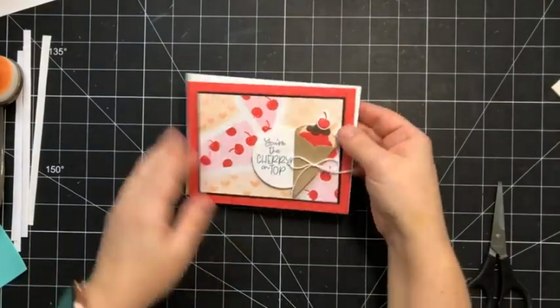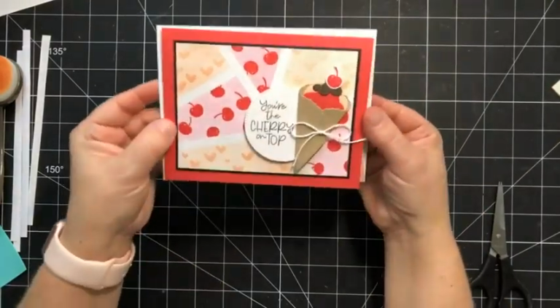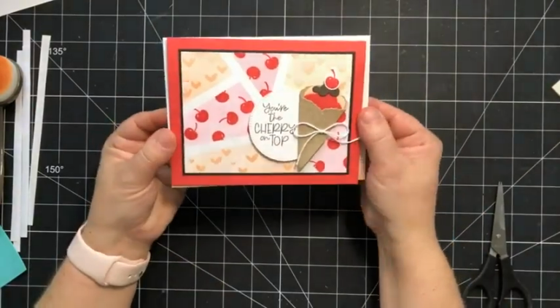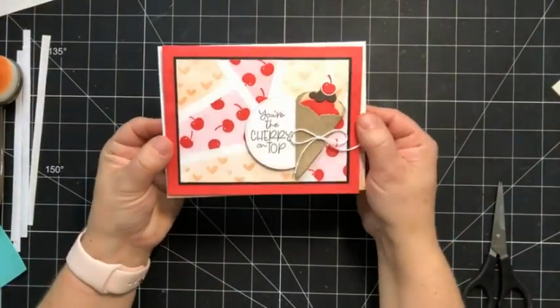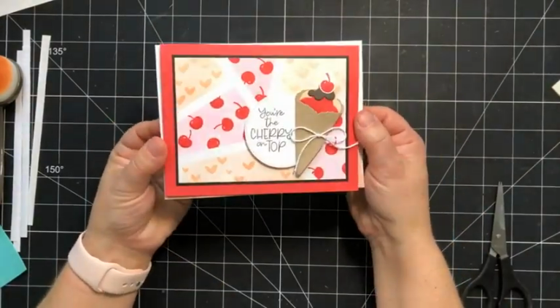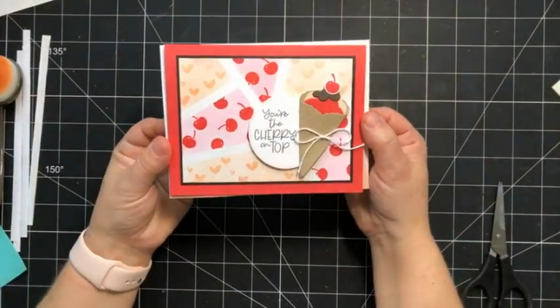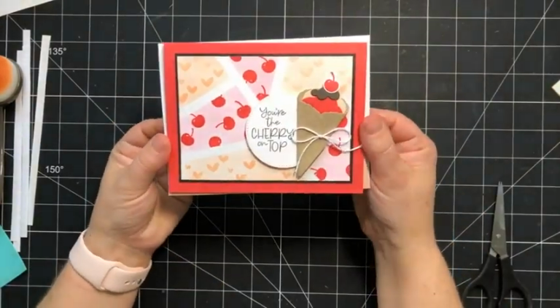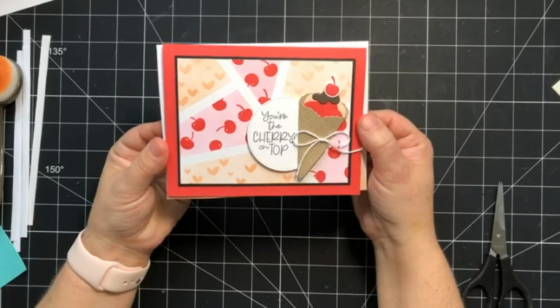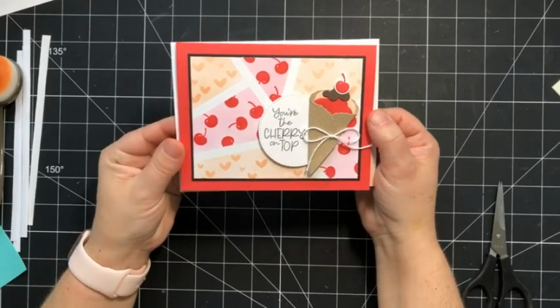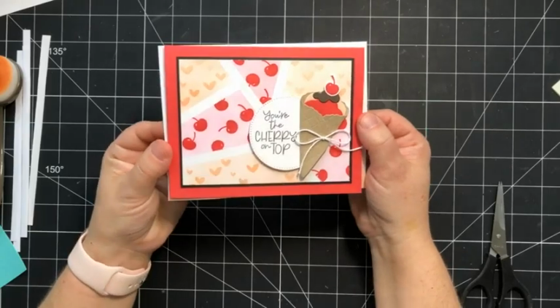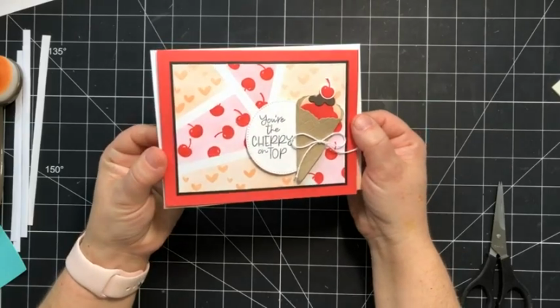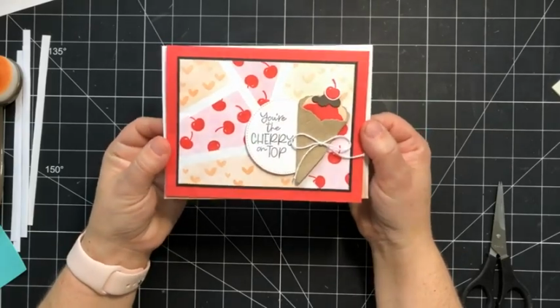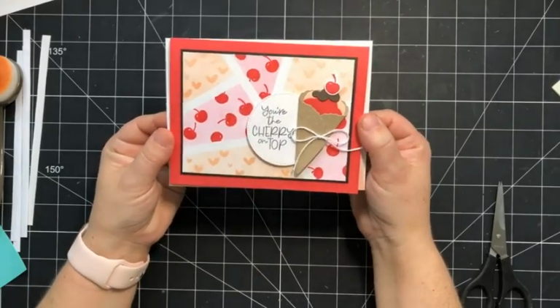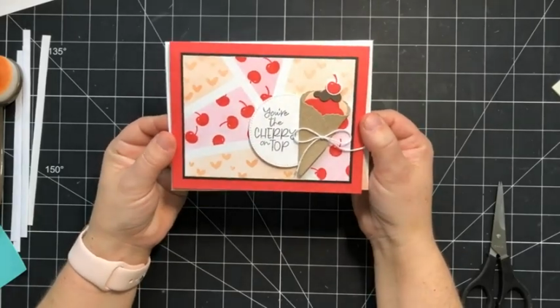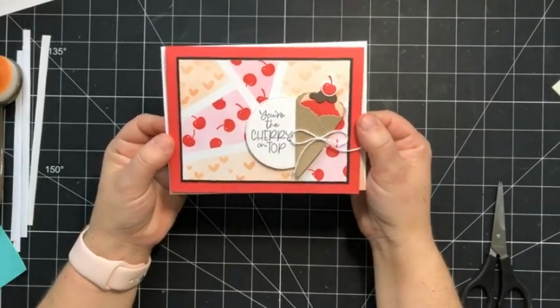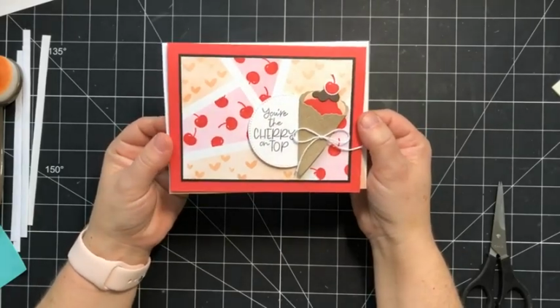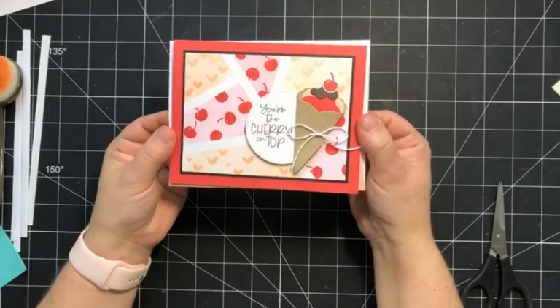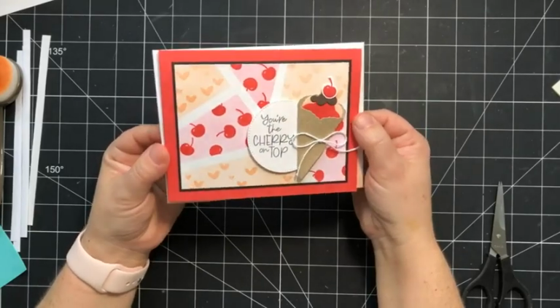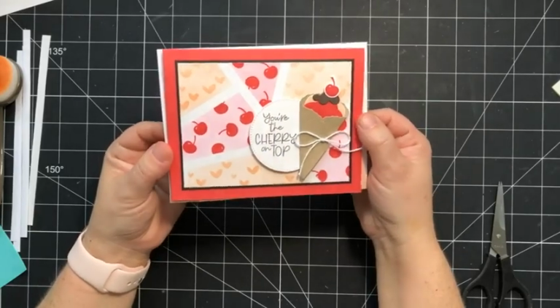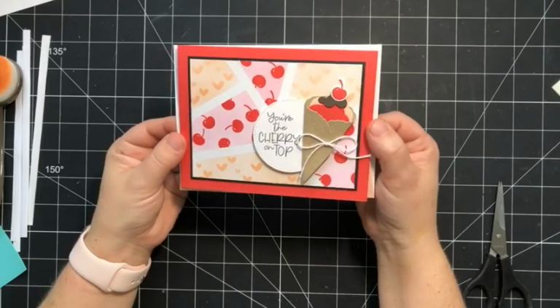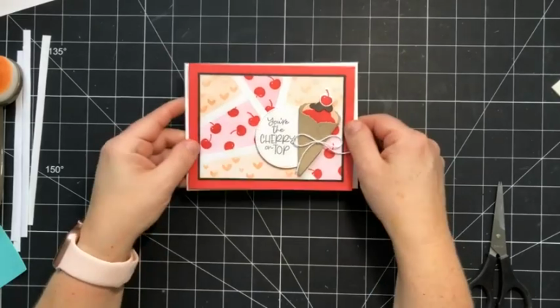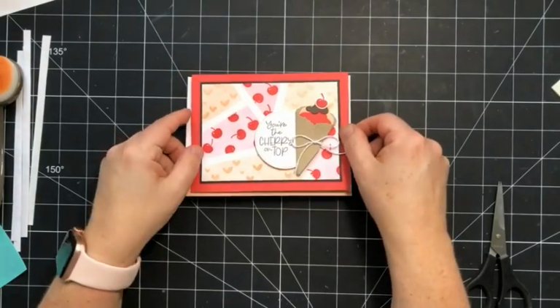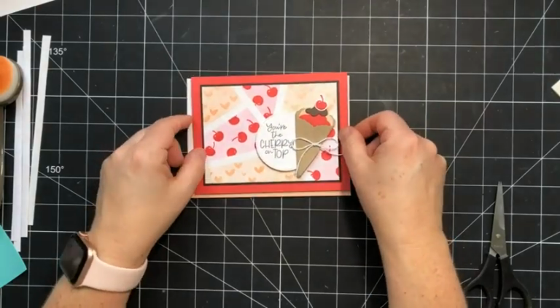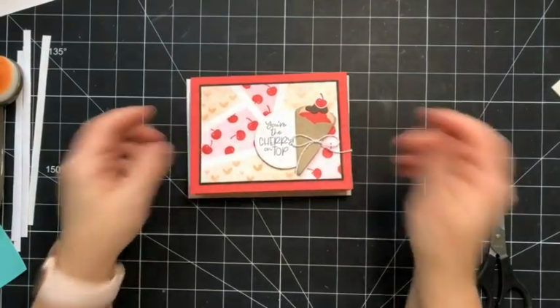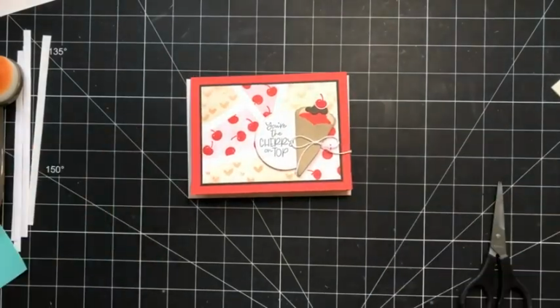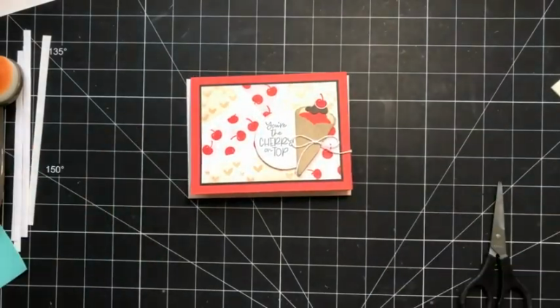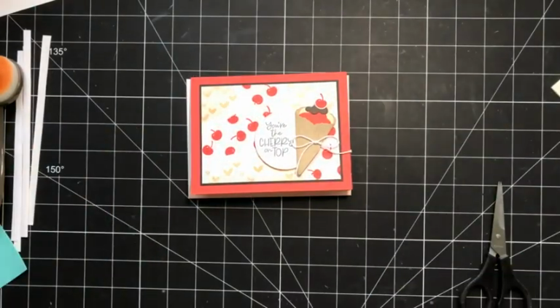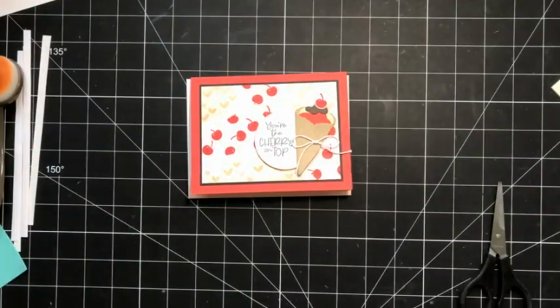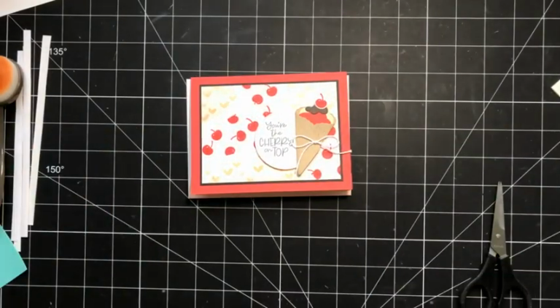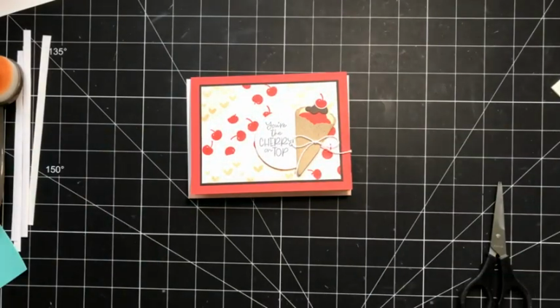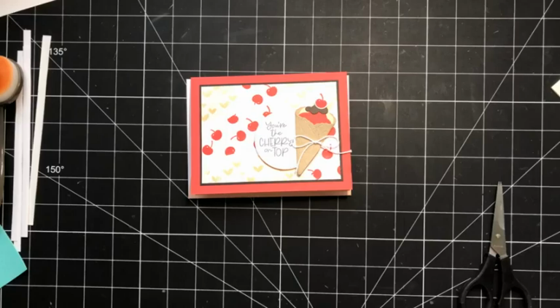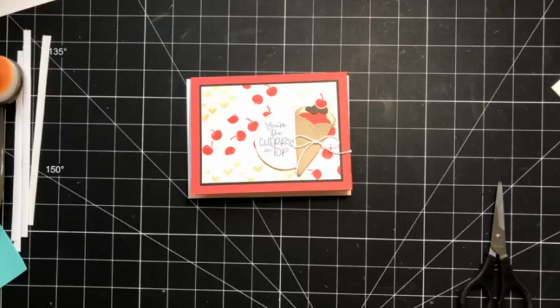There you go — a fun ready form technique featuring masking paper and the Share a Milkshake bundle. I hope you guys enjoyed that. Thanks so much for watching, and I'll see you next week. Have a great weekend, take care!